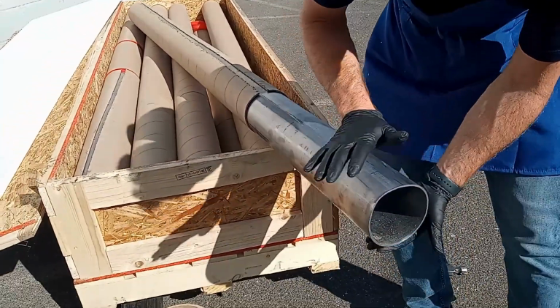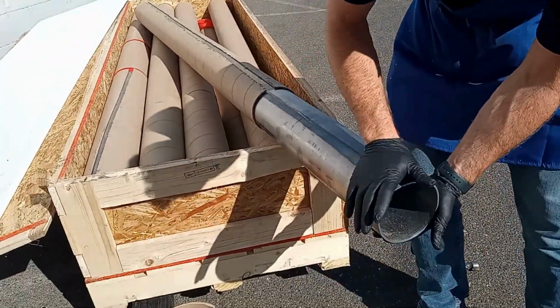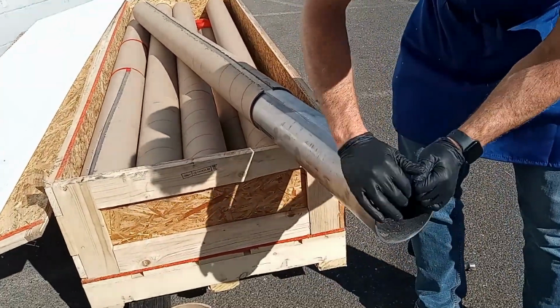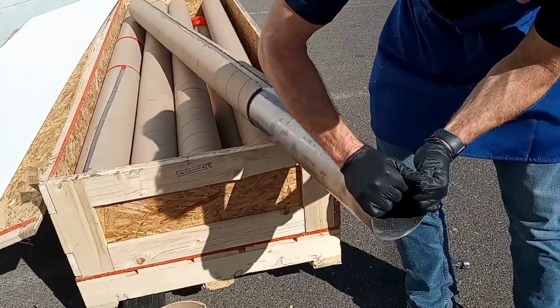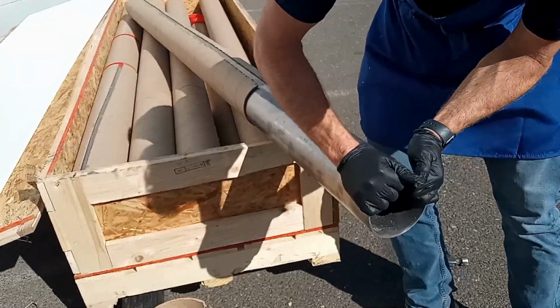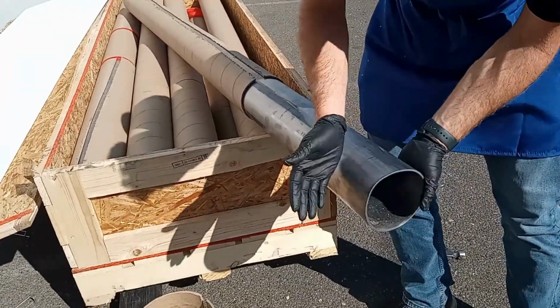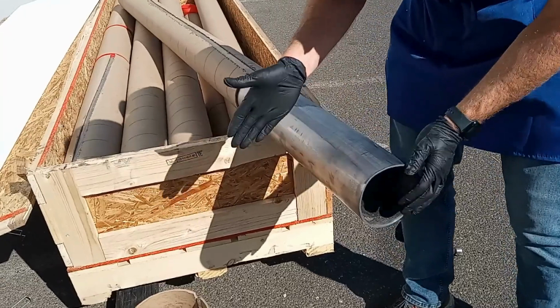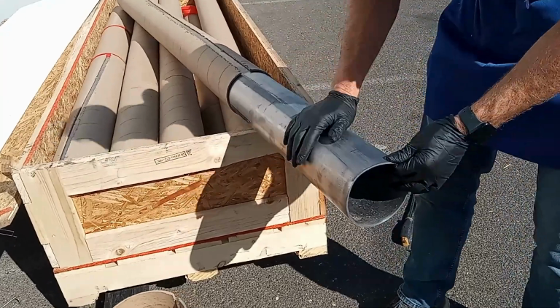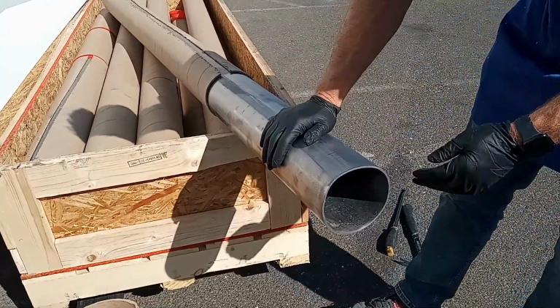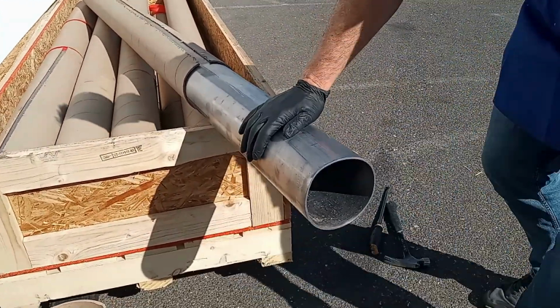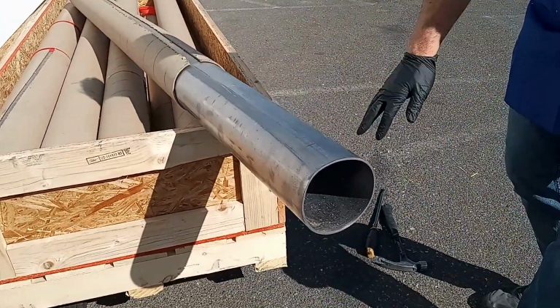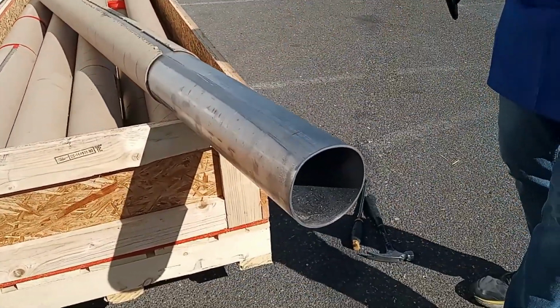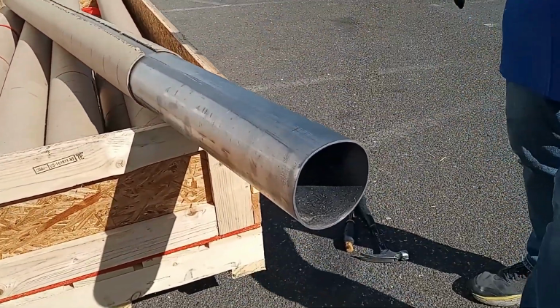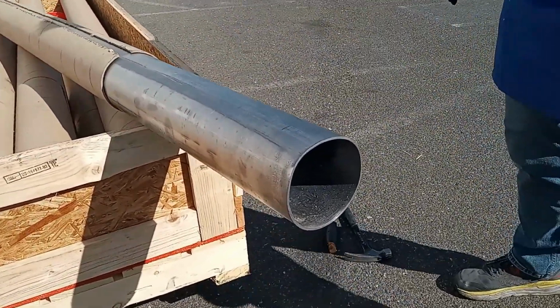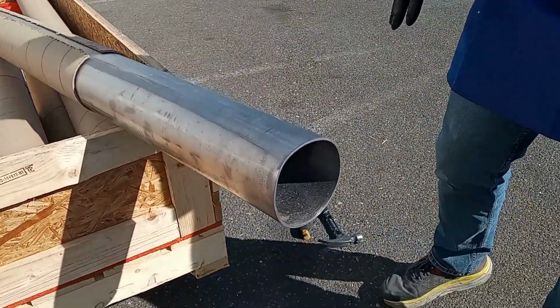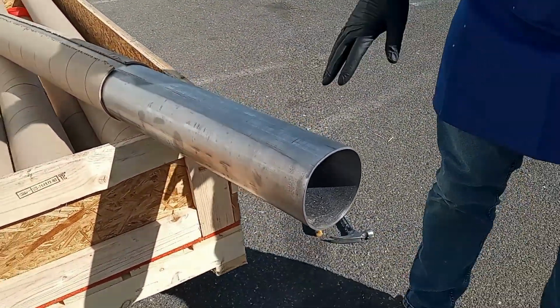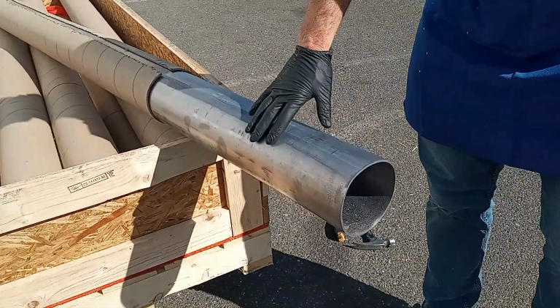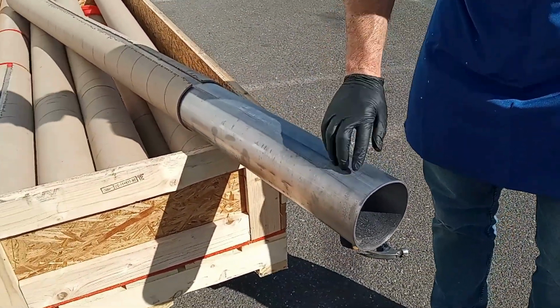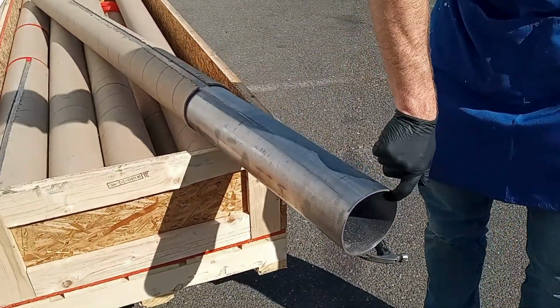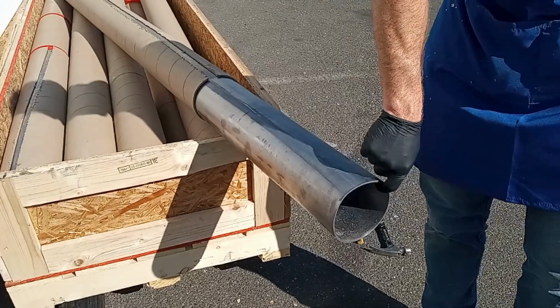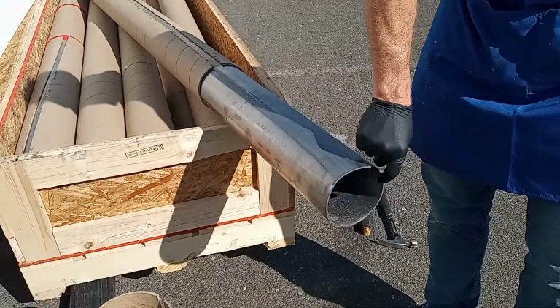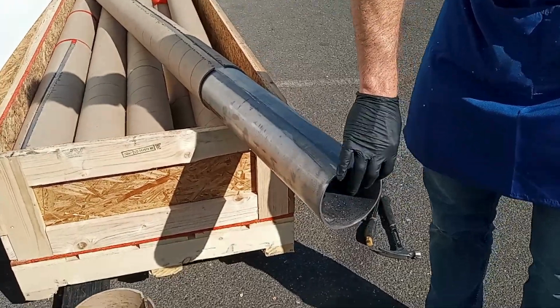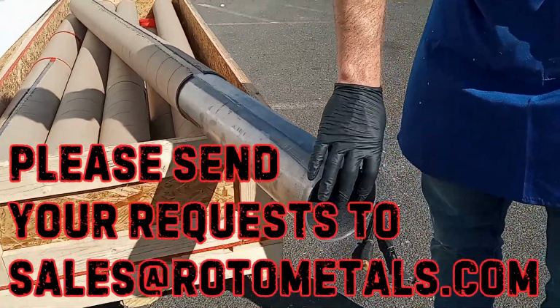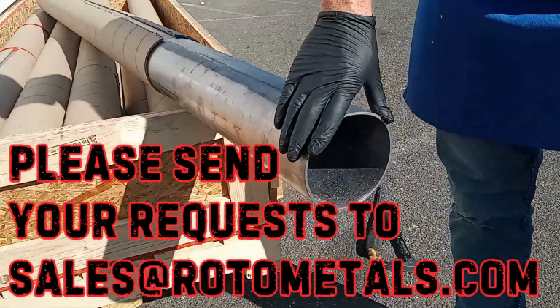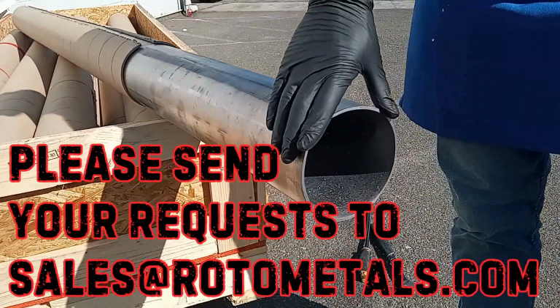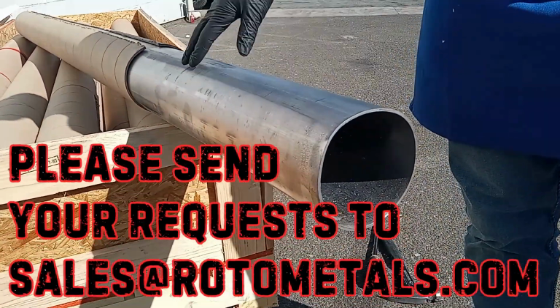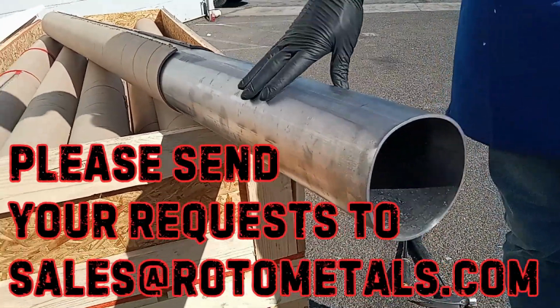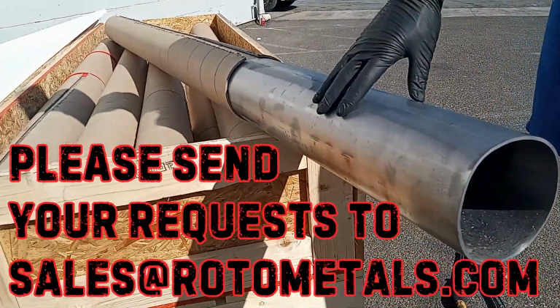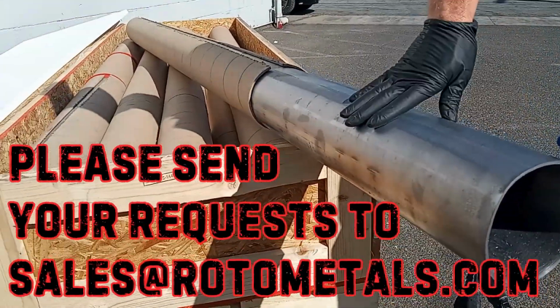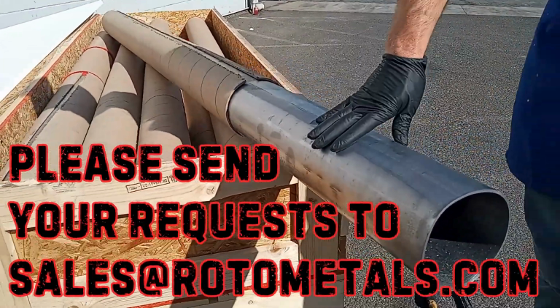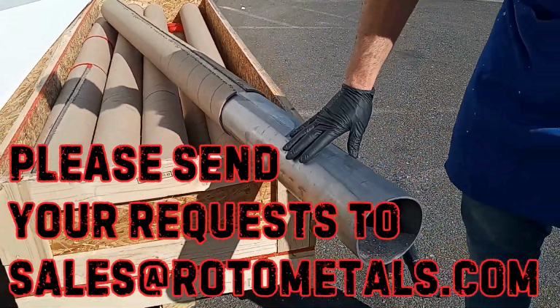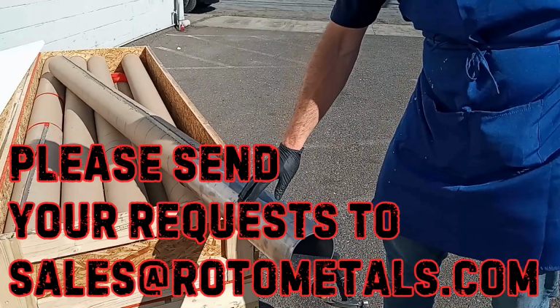If you have any requests for this, please send an email with the ID, the OD or the wall thickness, and the length and total quantity, and we can work up an estimate for you. Thank you.